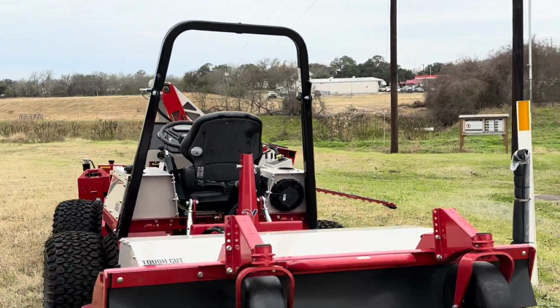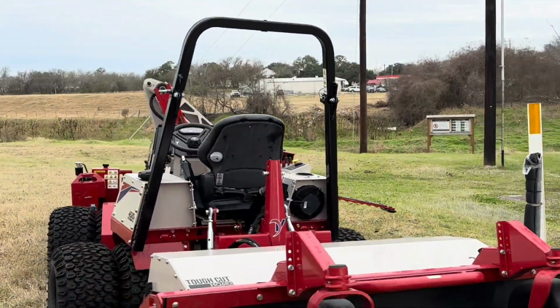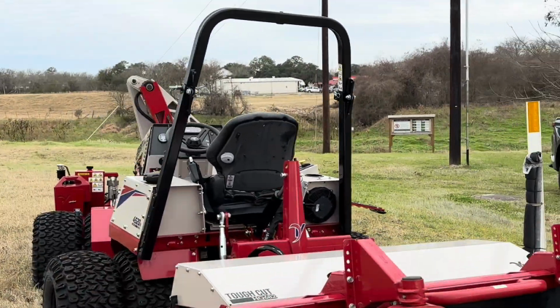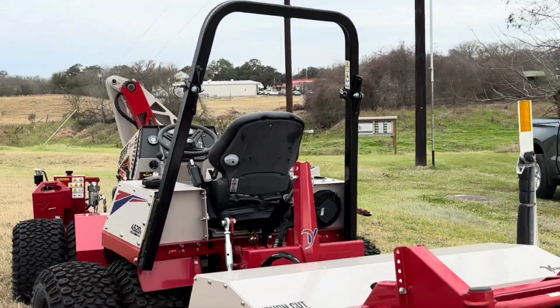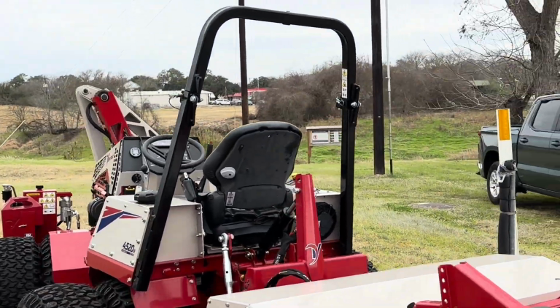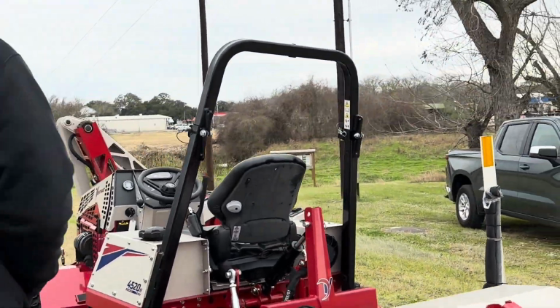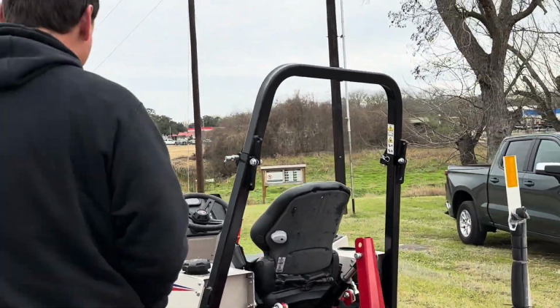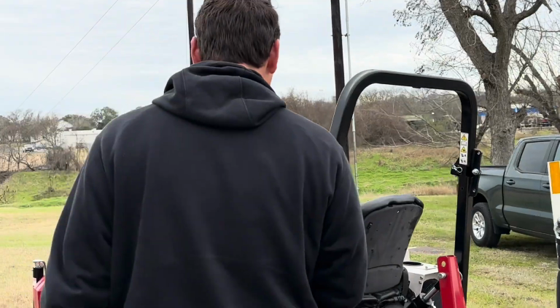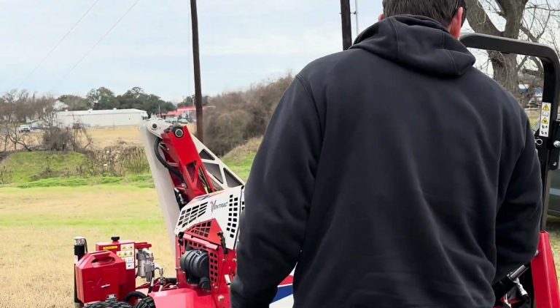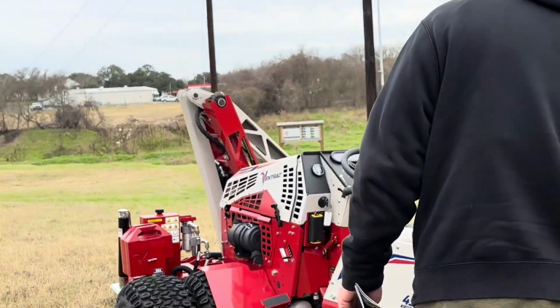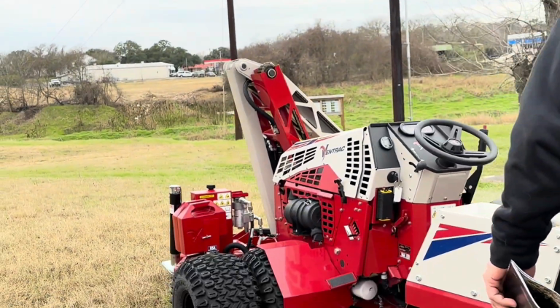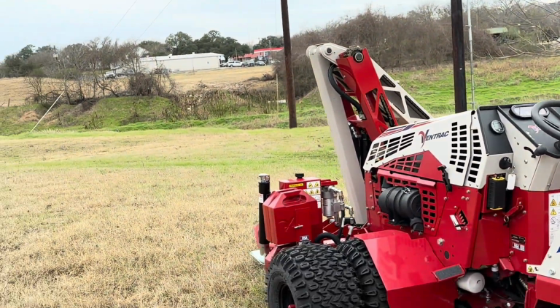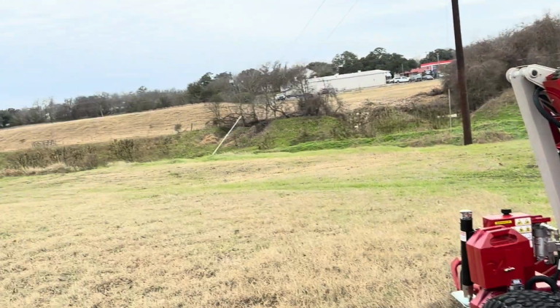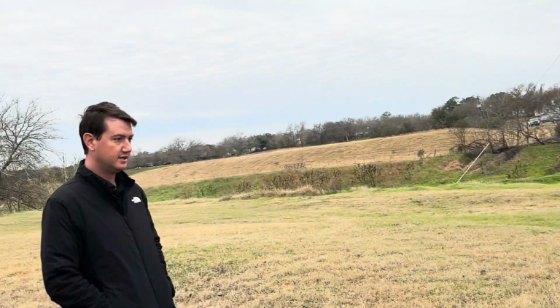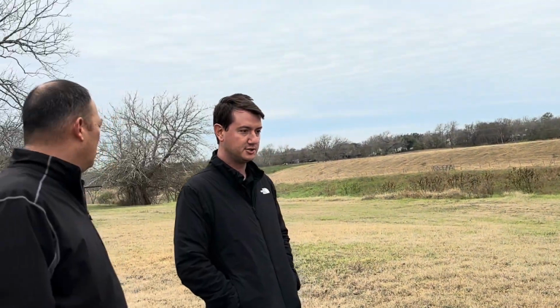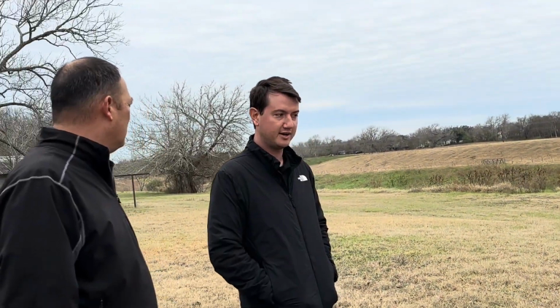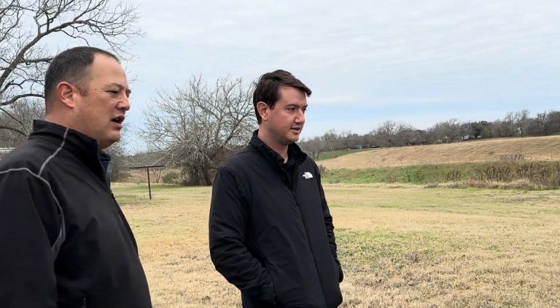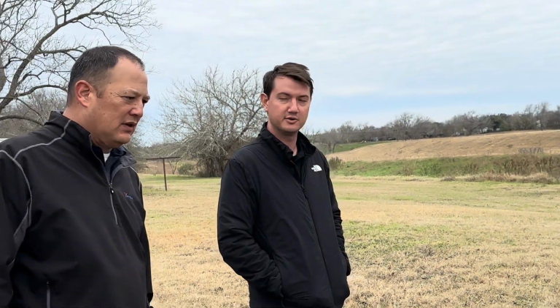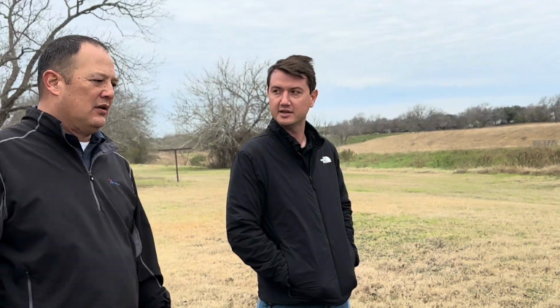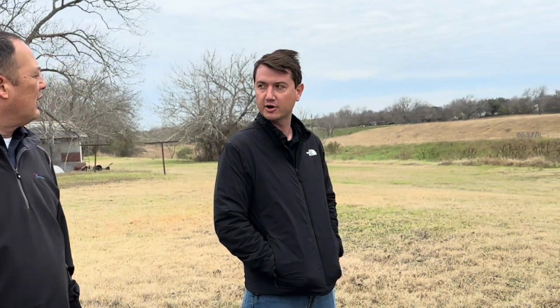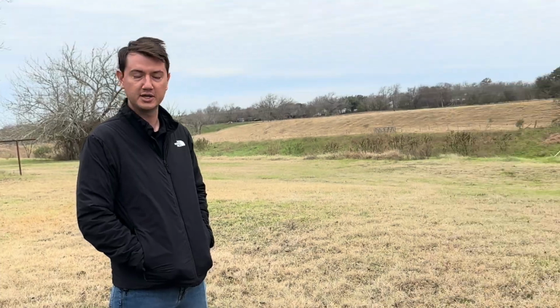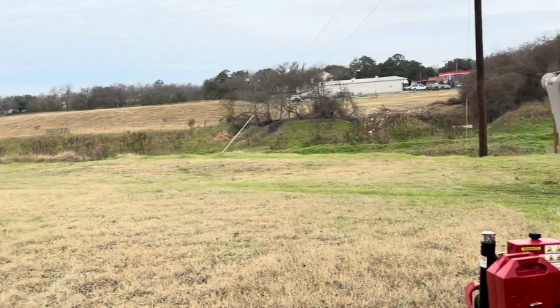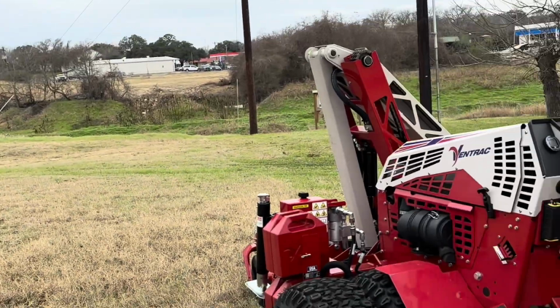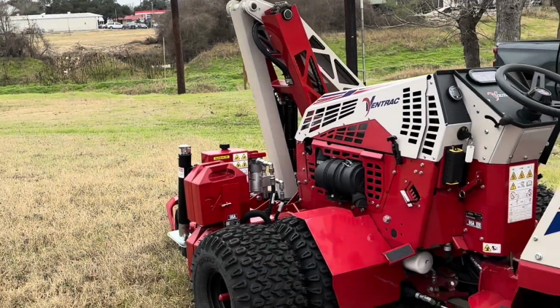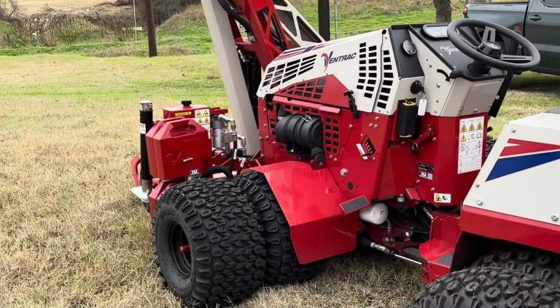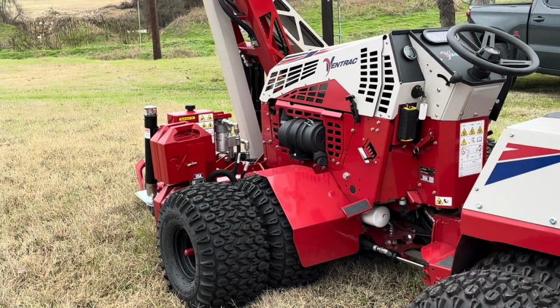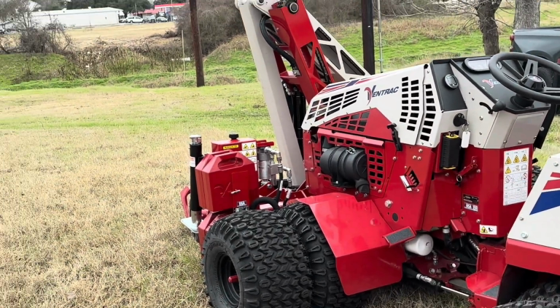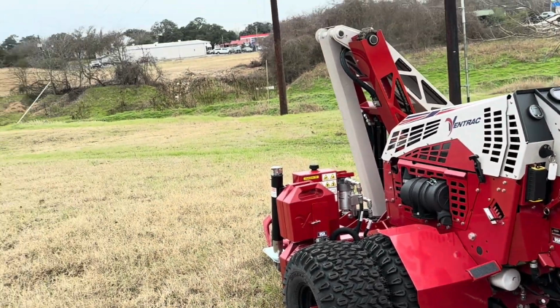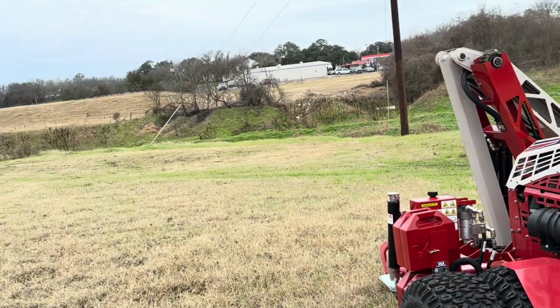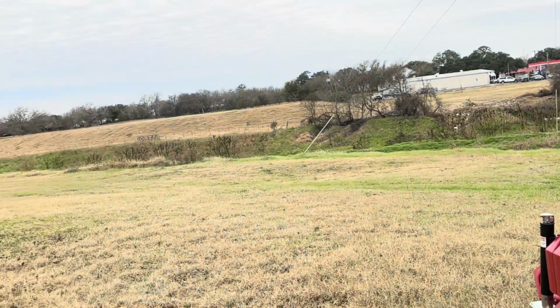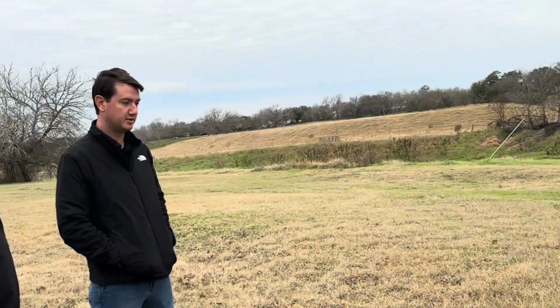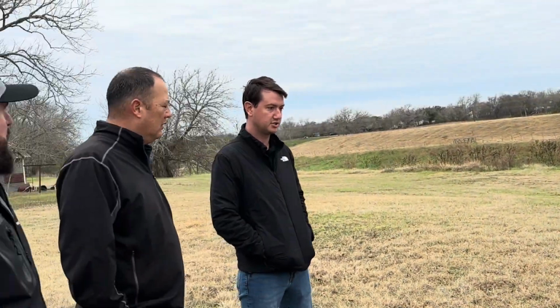We couldn't really get any of our equipment in there. We ended up pumping it out with a six-inch pump and let it dry.